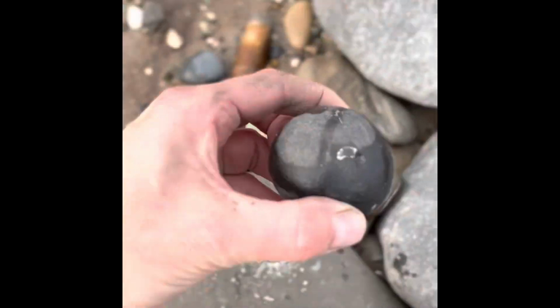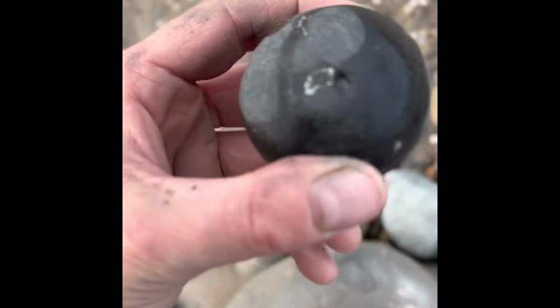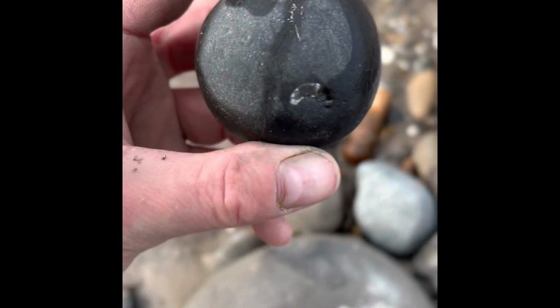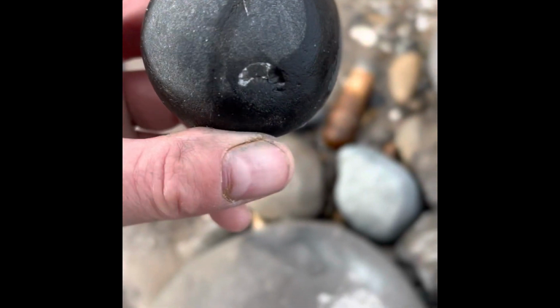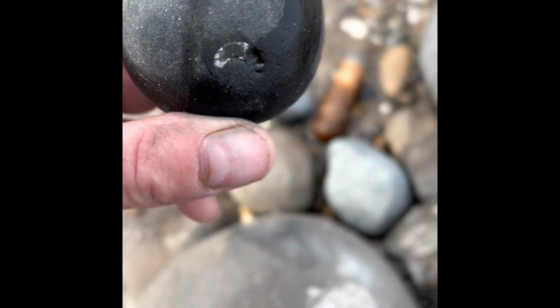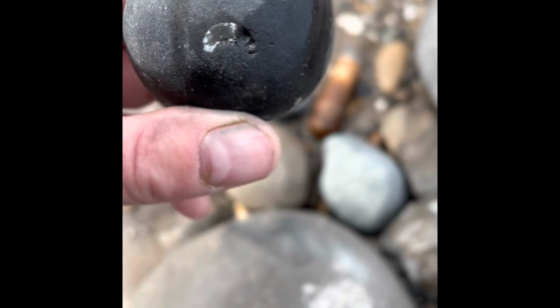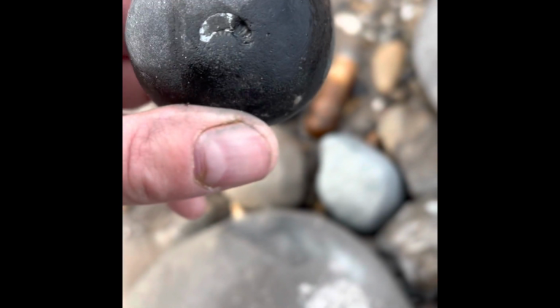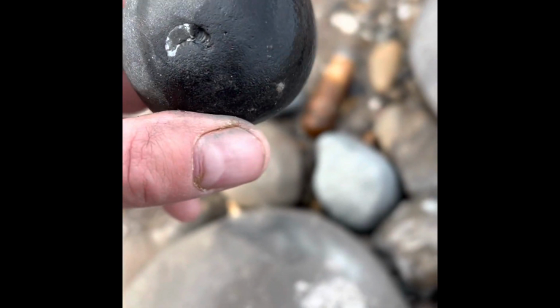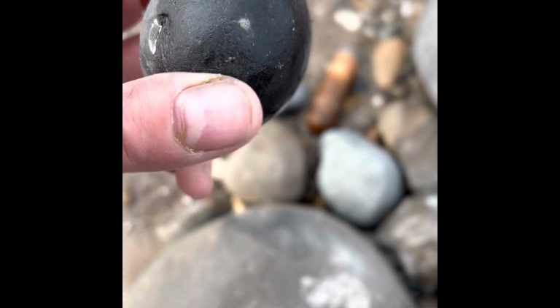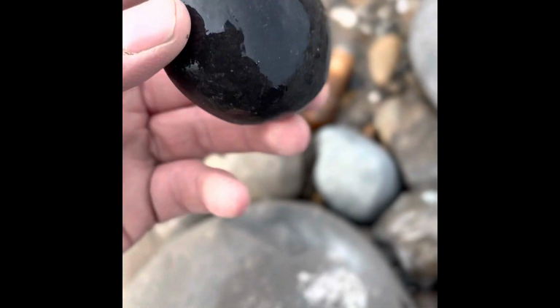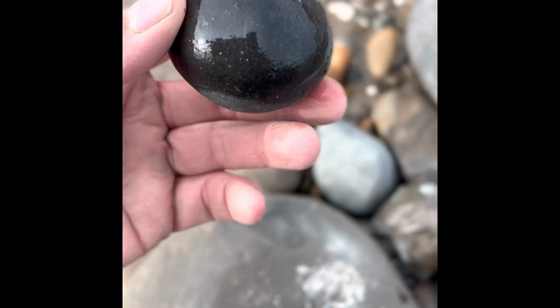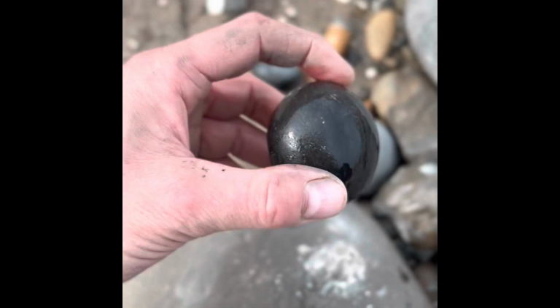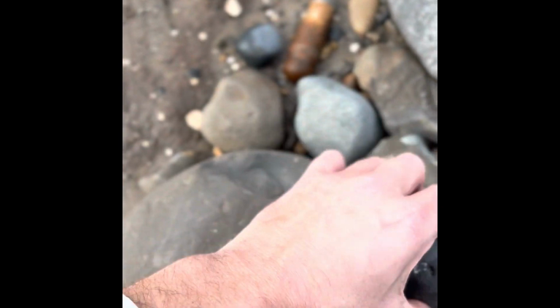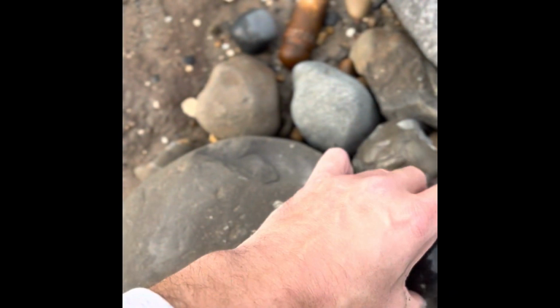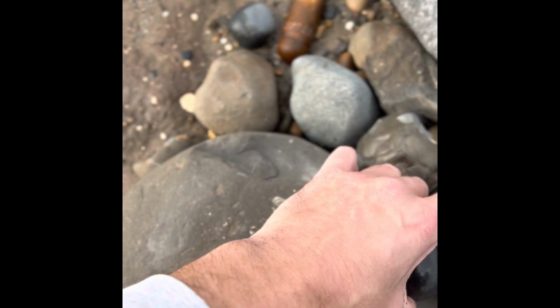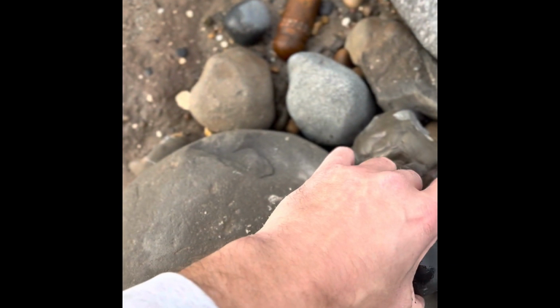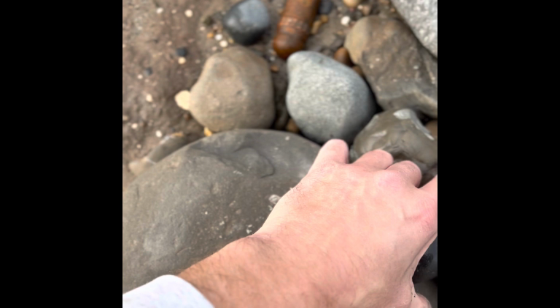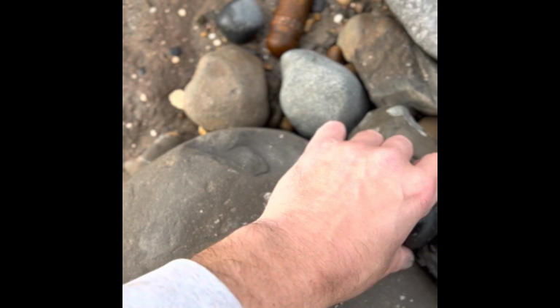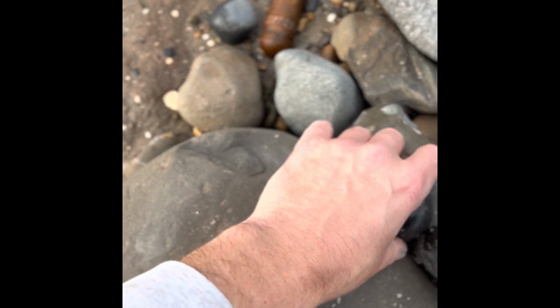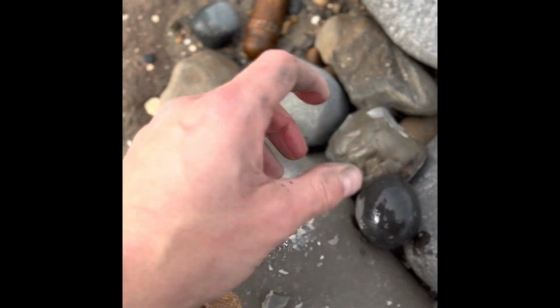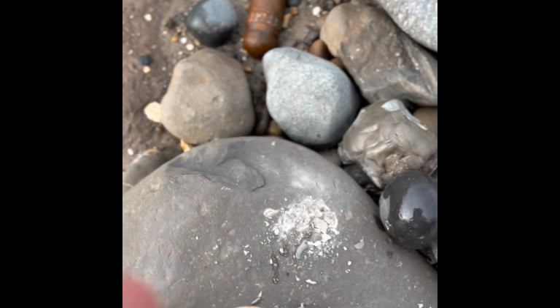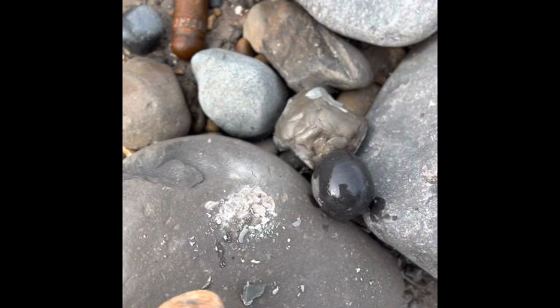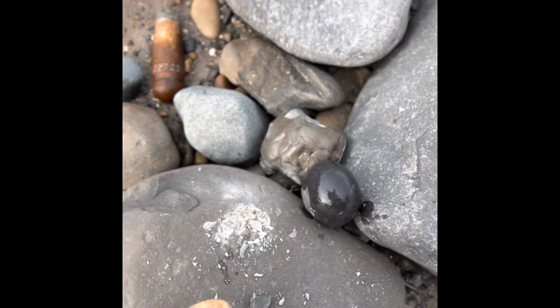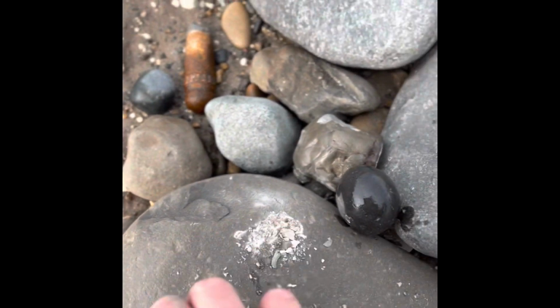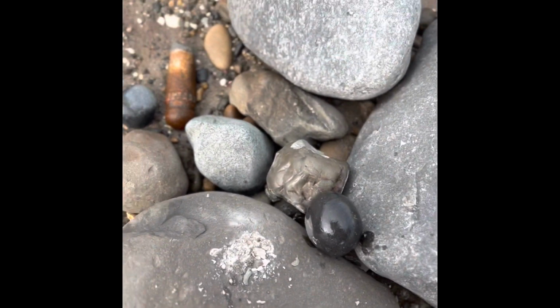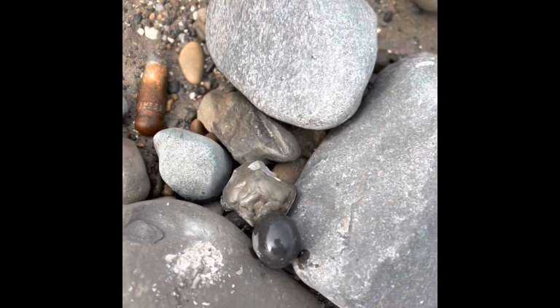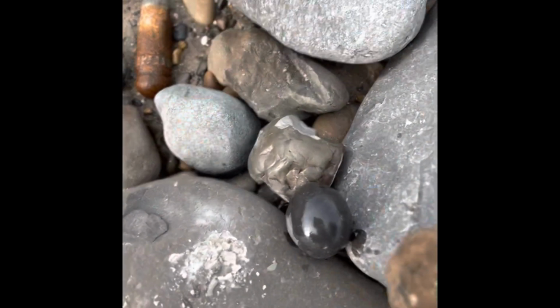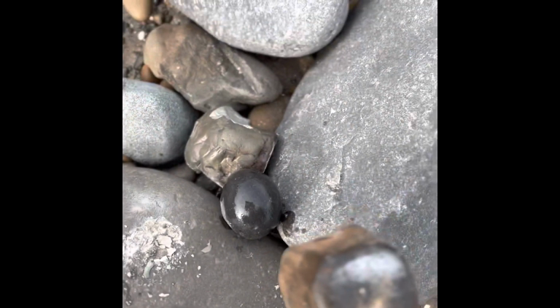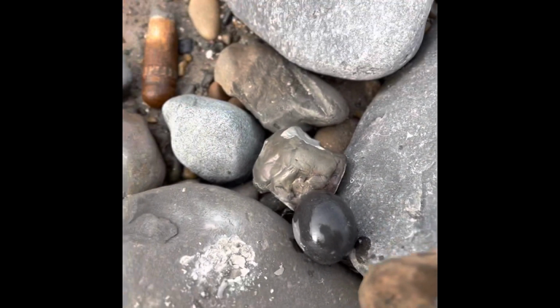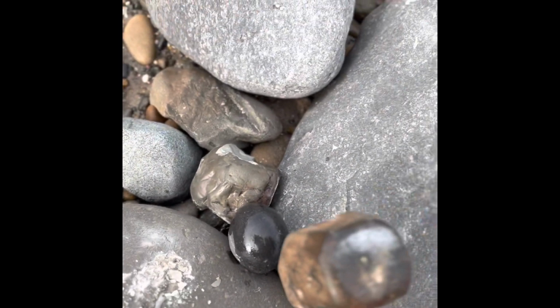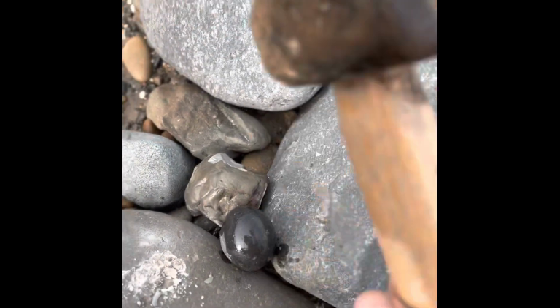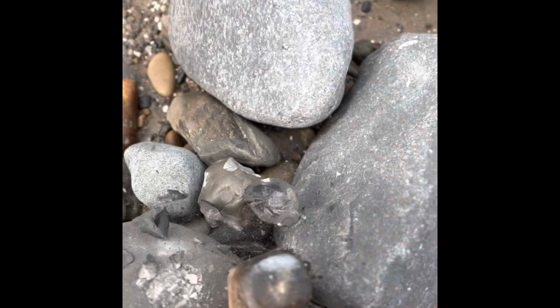I've spotted this interesting mark so I'll give it a tap, see if I can get it on the camera.